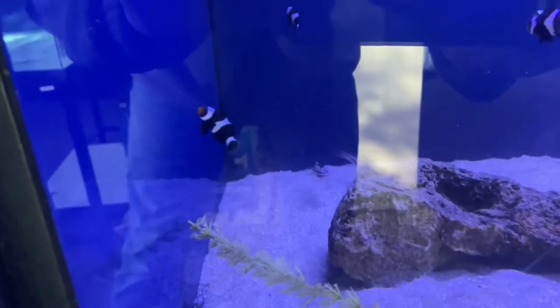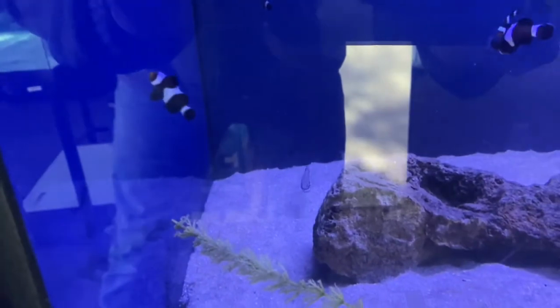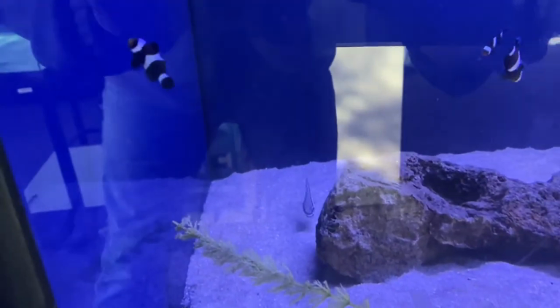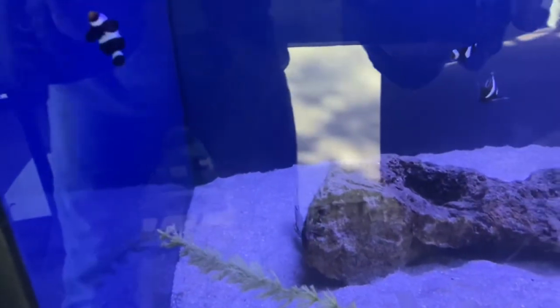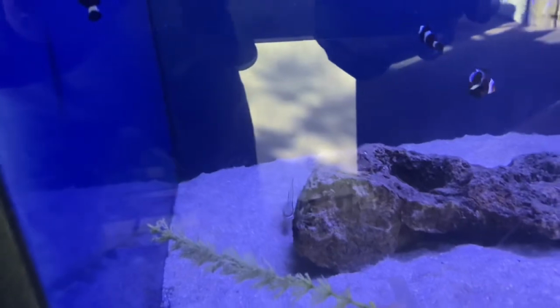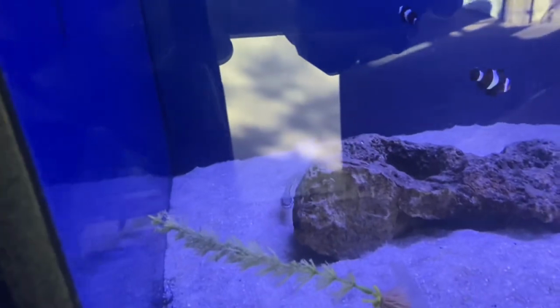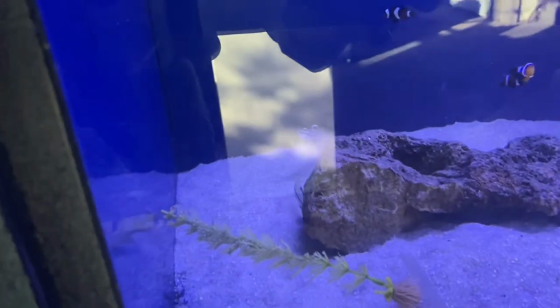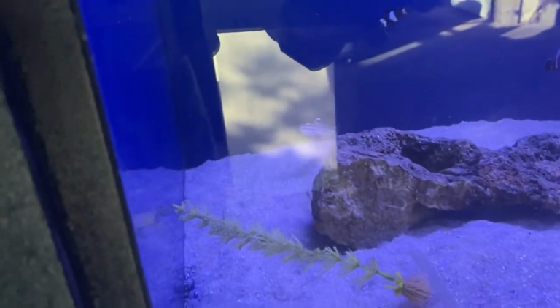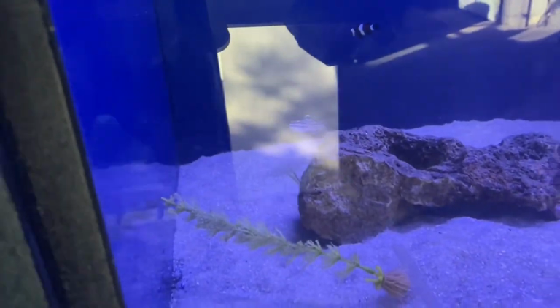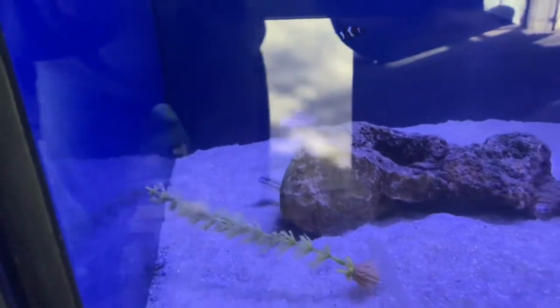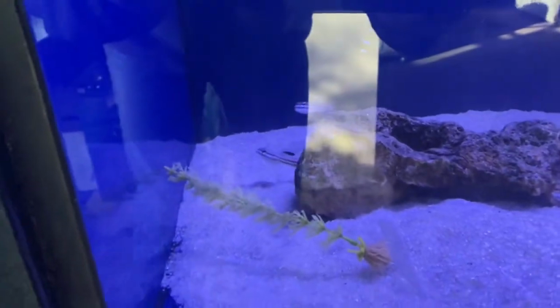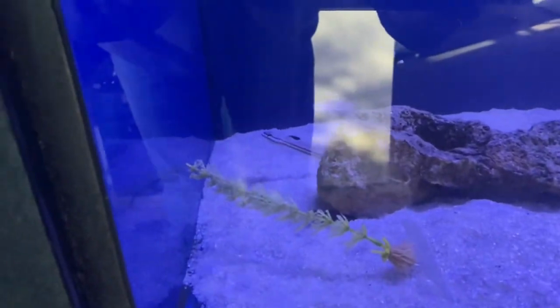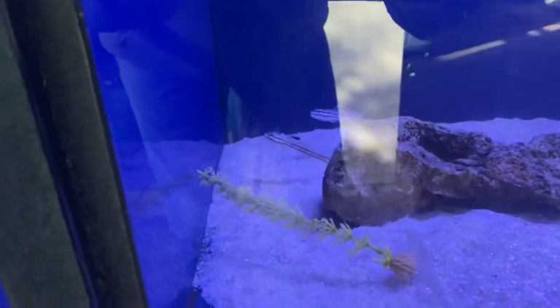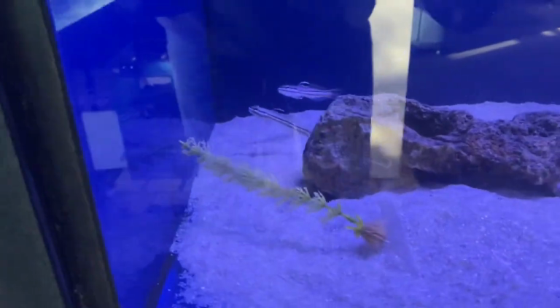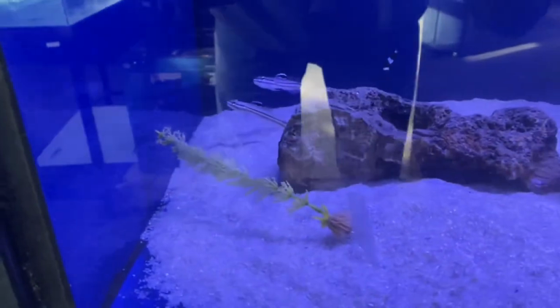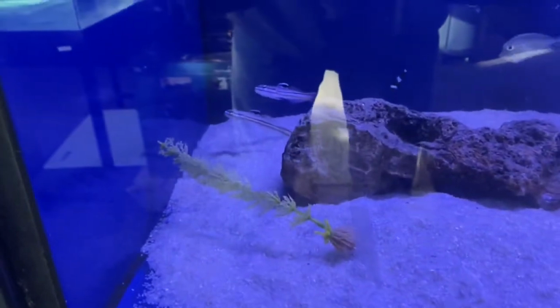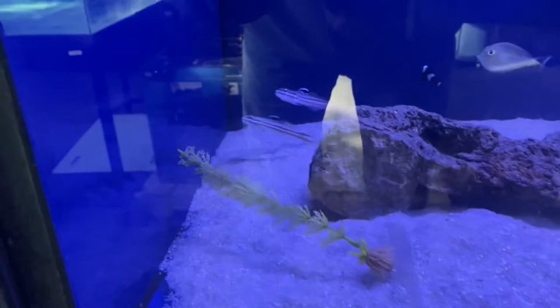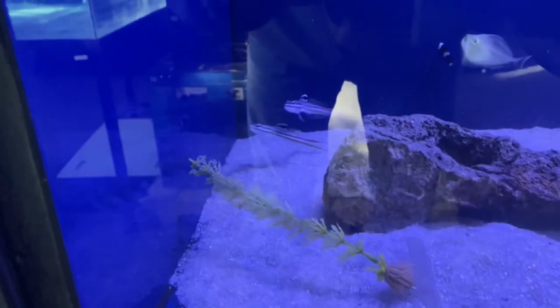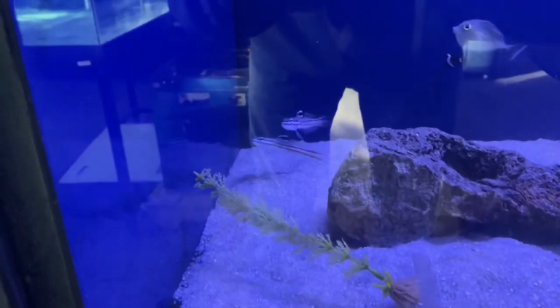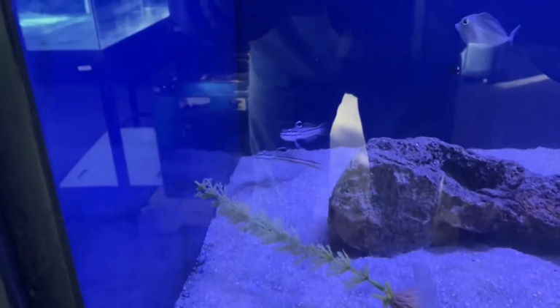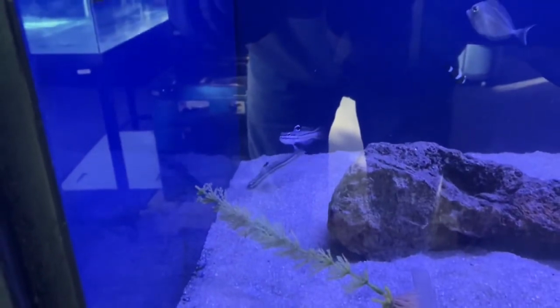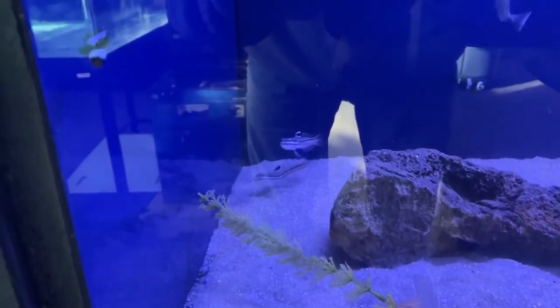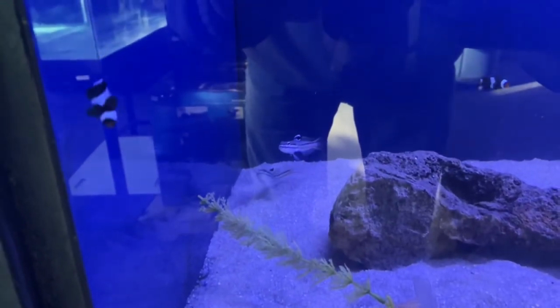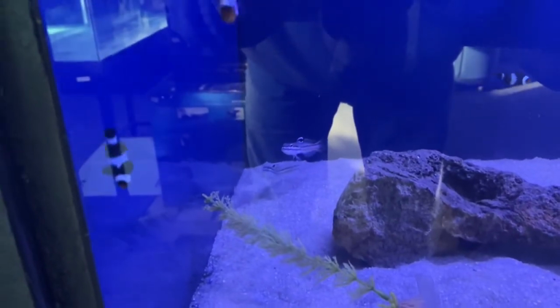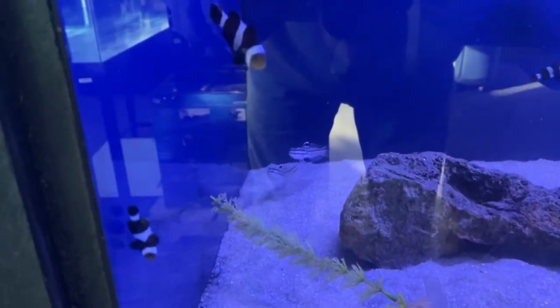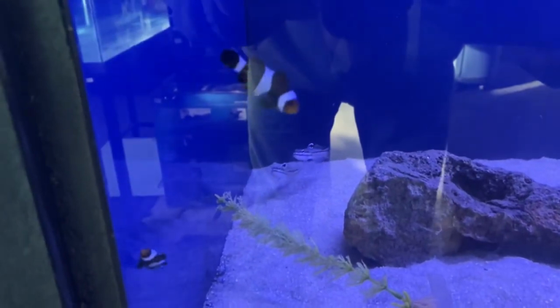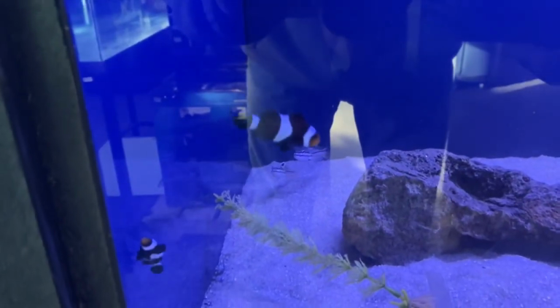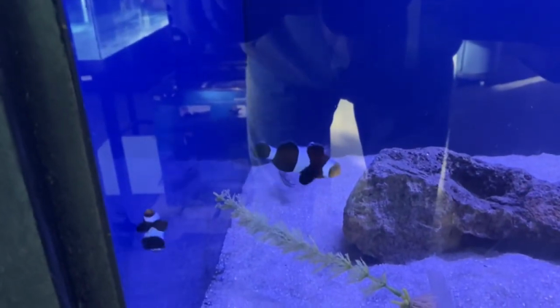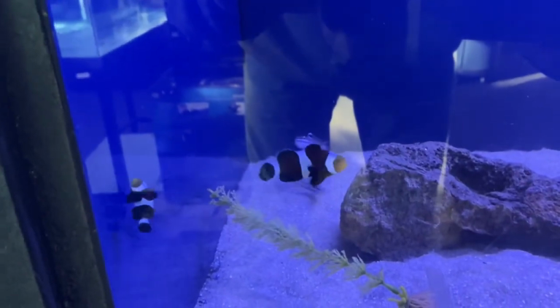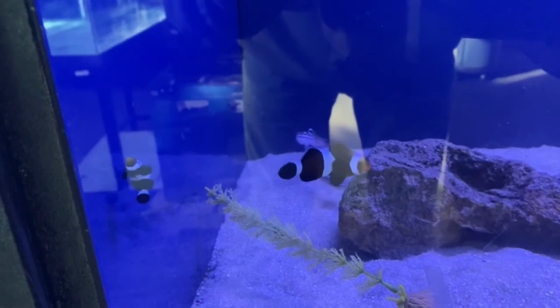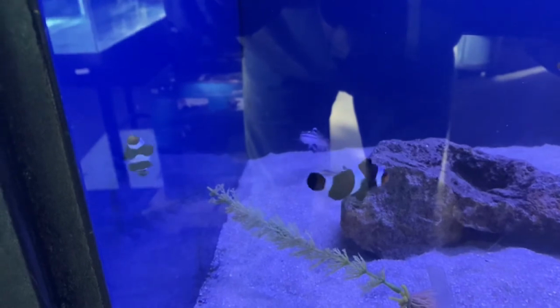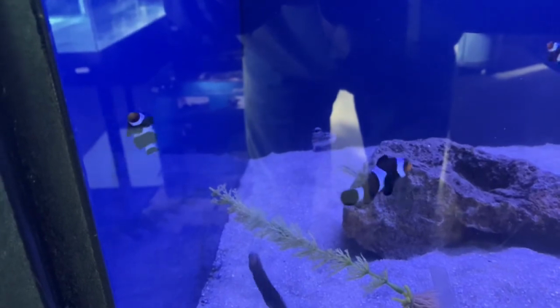These are saltwater fish. They're good at moving substrate around in the tank. They'll get a couple inches larger than this, but they're good community fish.